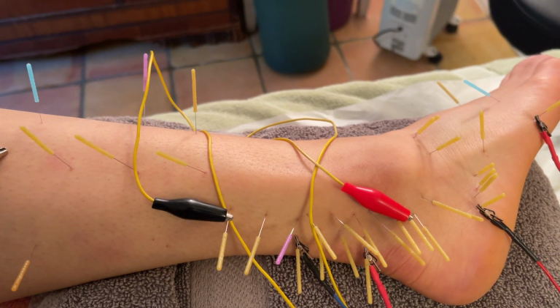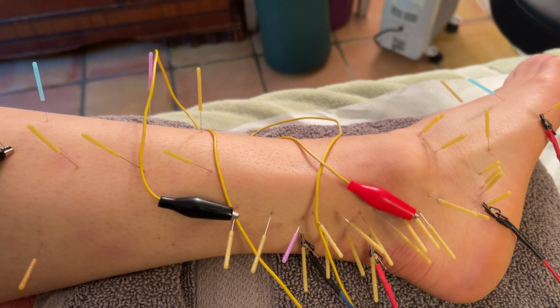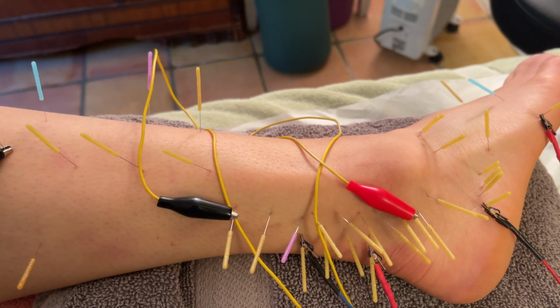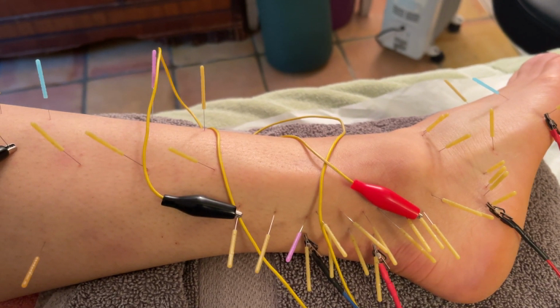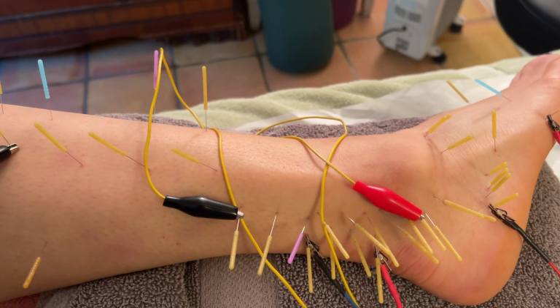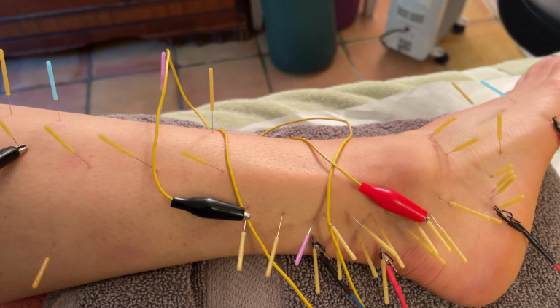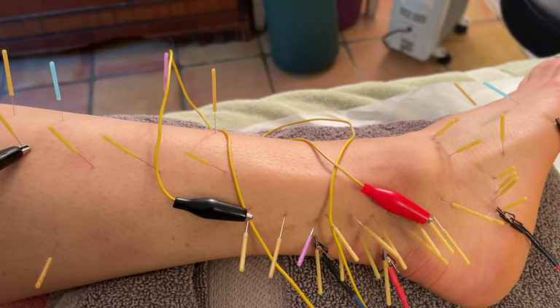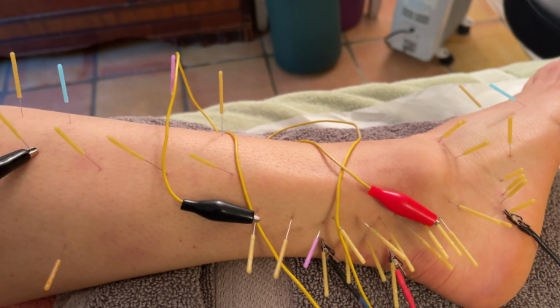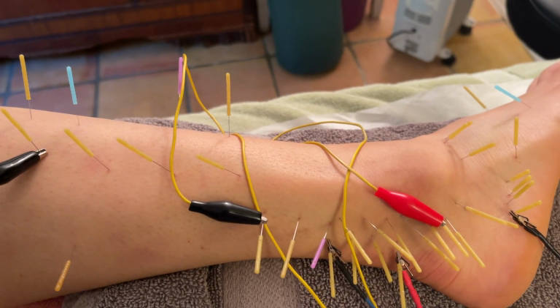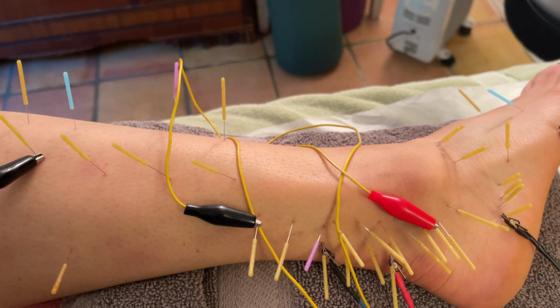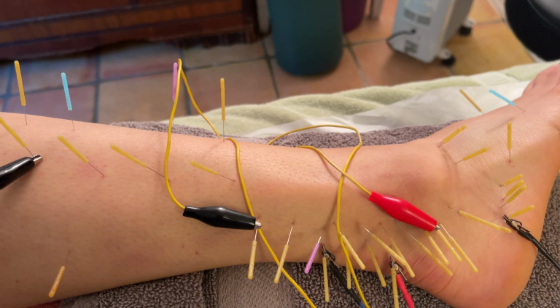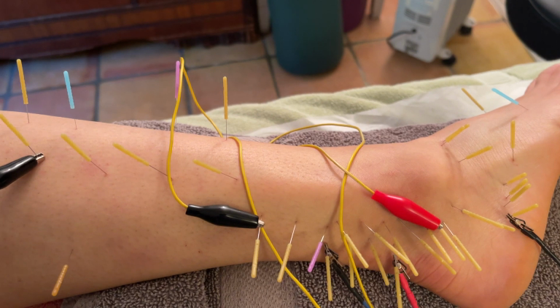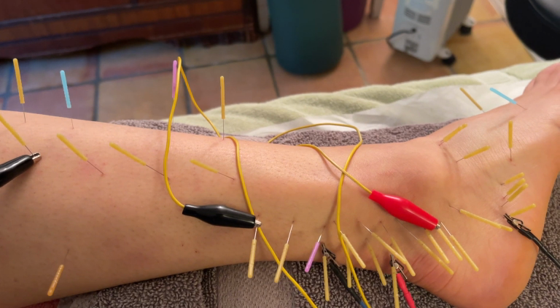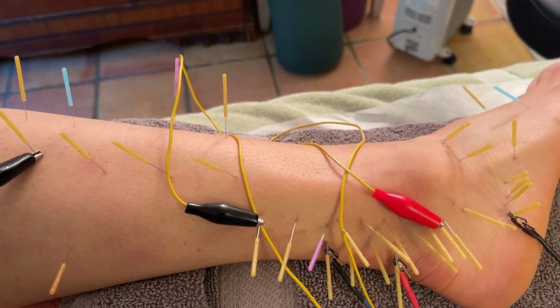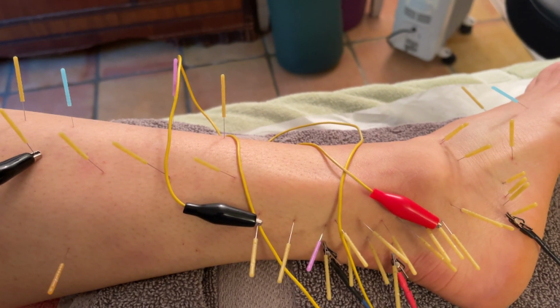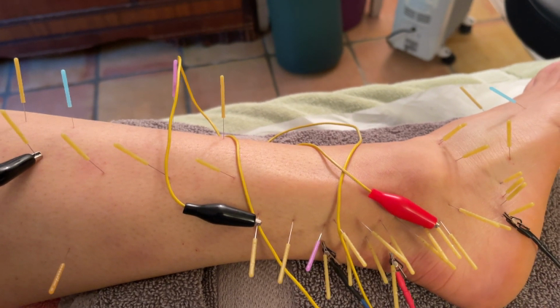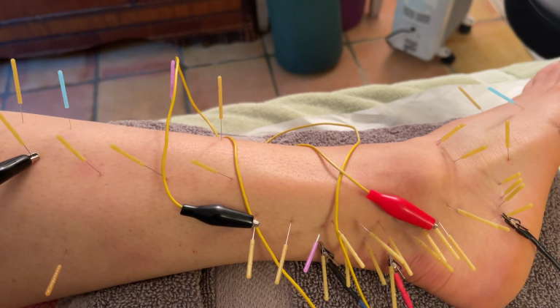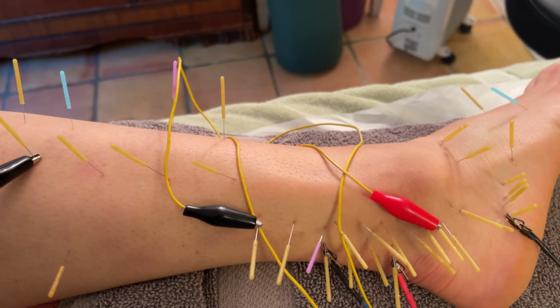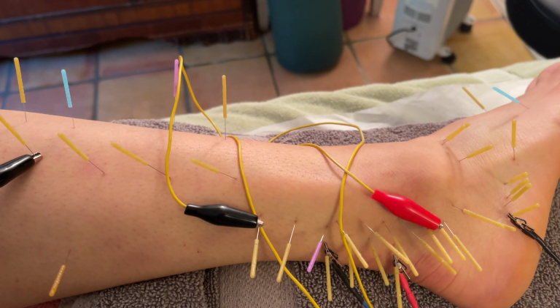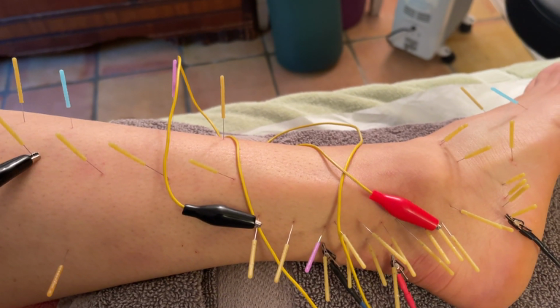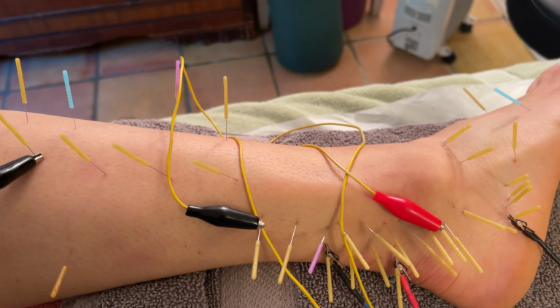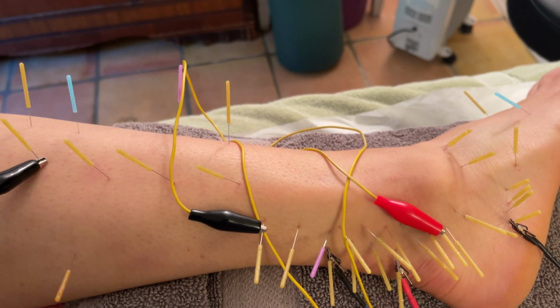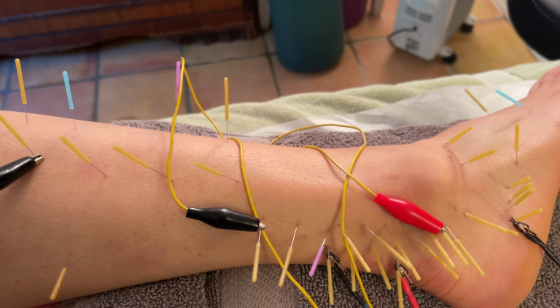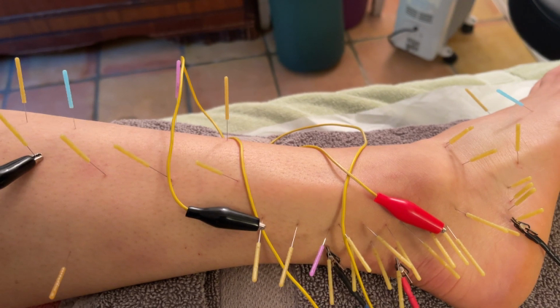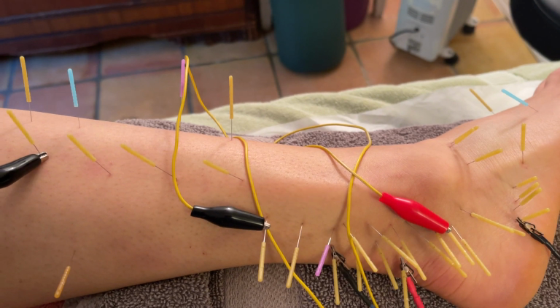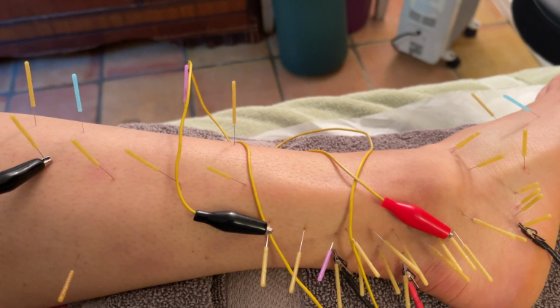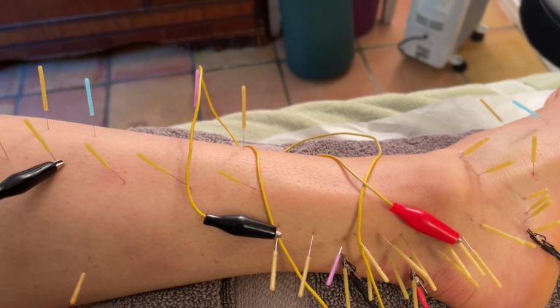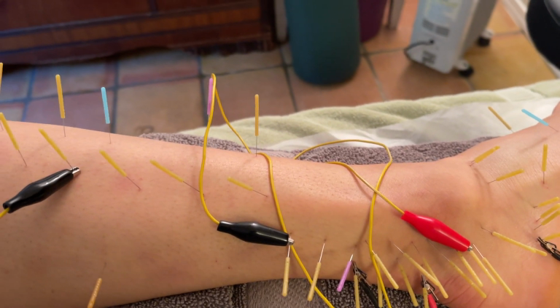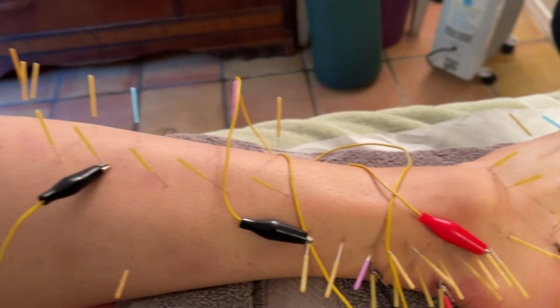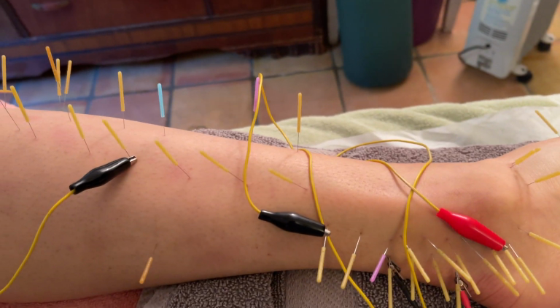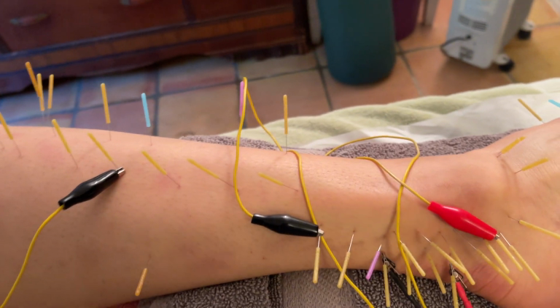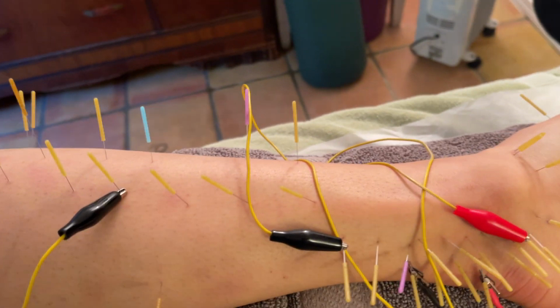Now they understand that a lot of things that we call tendinitis — like tennis elbow, for example, lateral epicondylitis — that actually tendinopathy is the precursor to tendinitis, not vice versa.